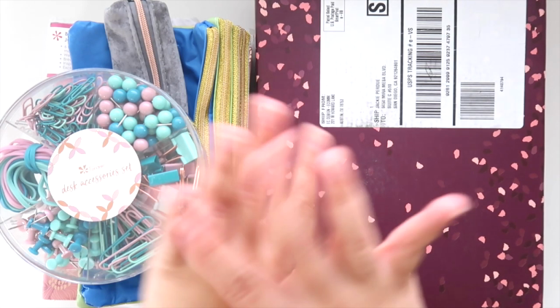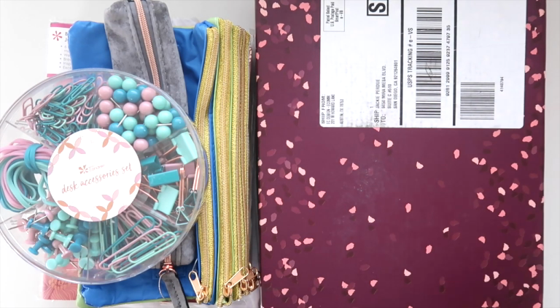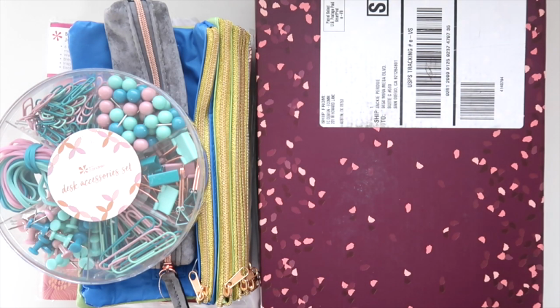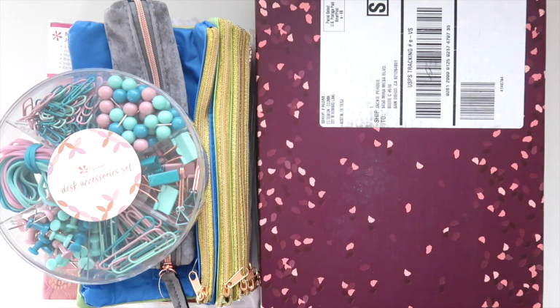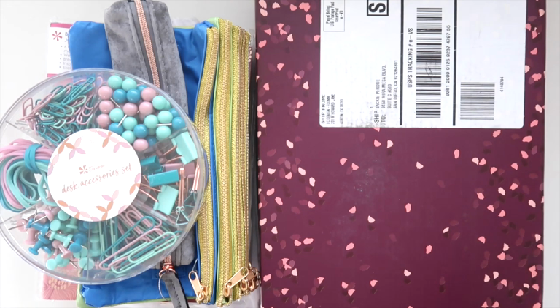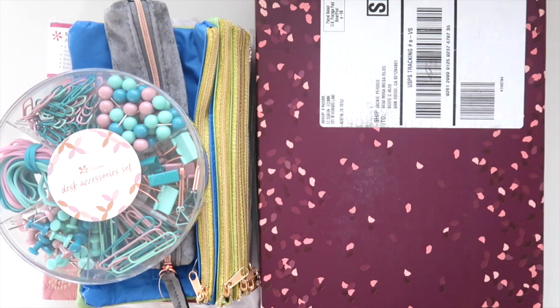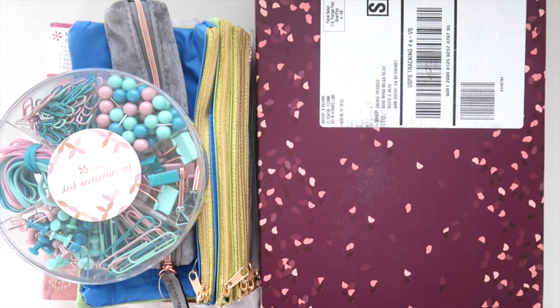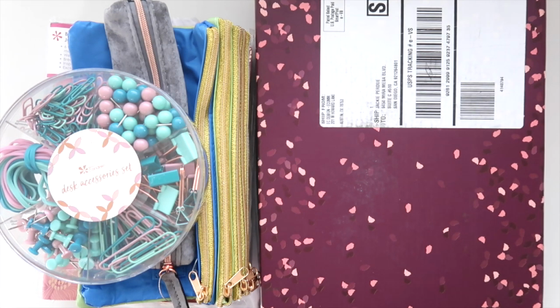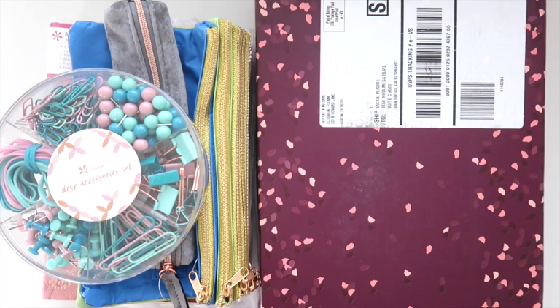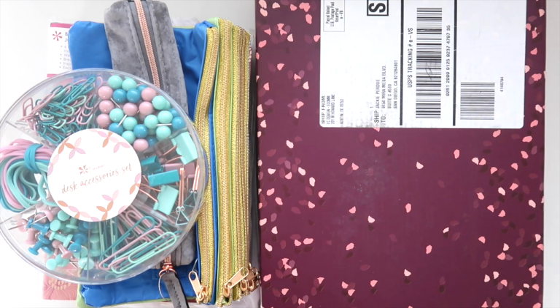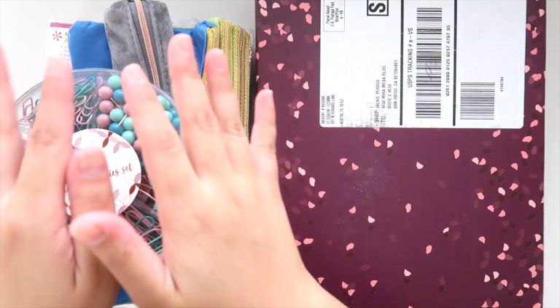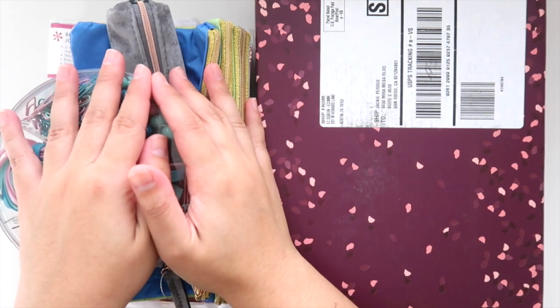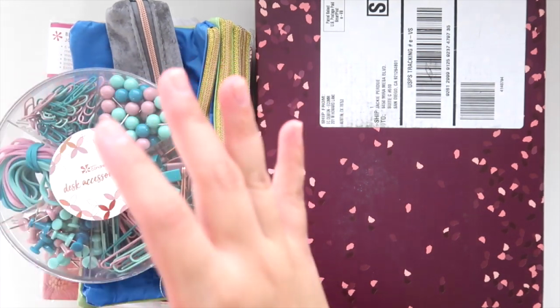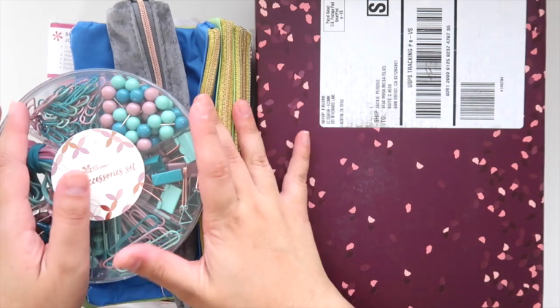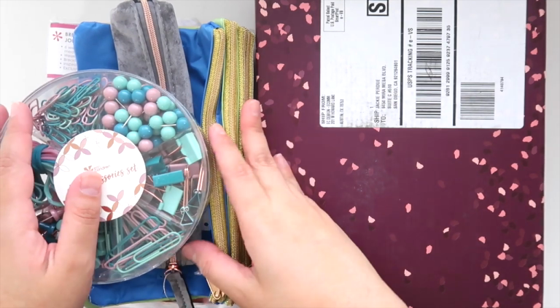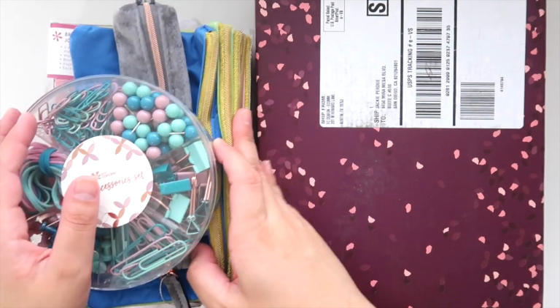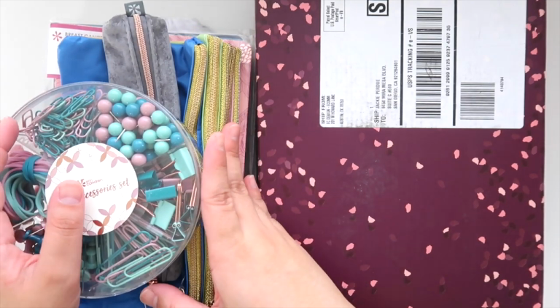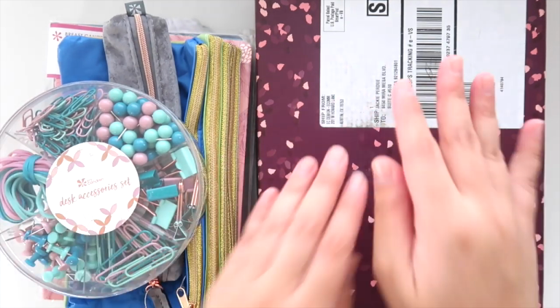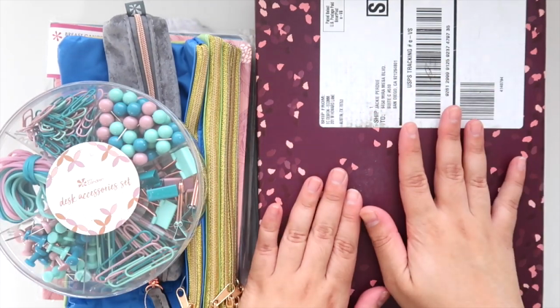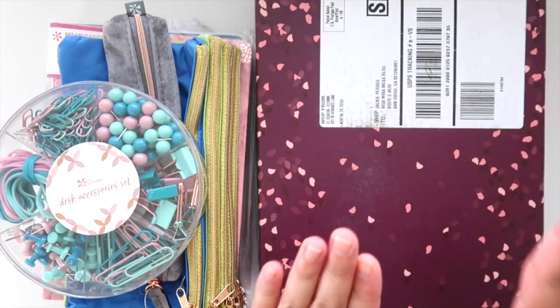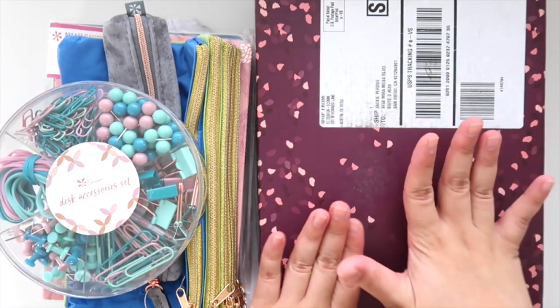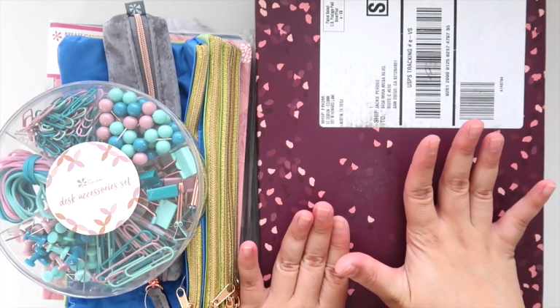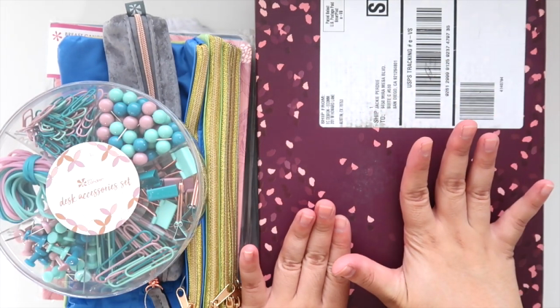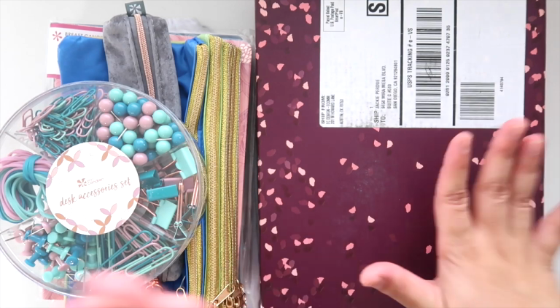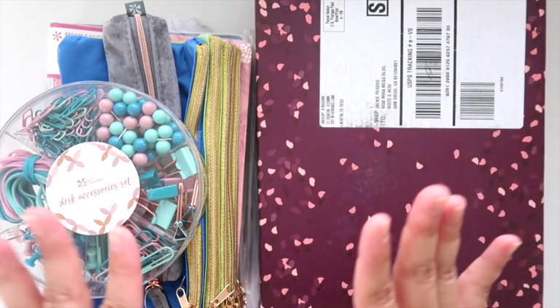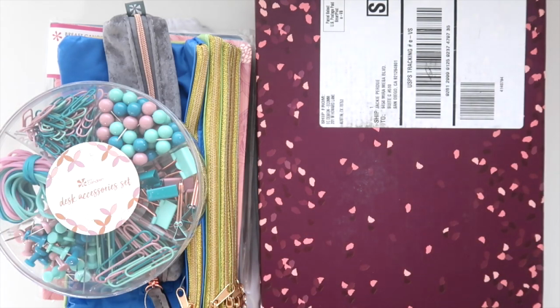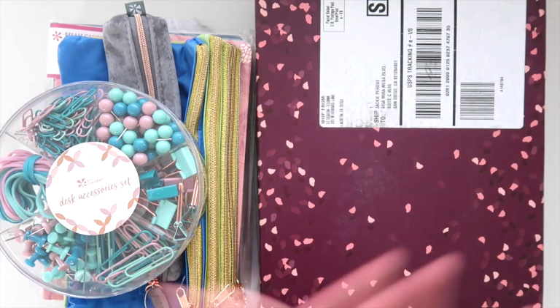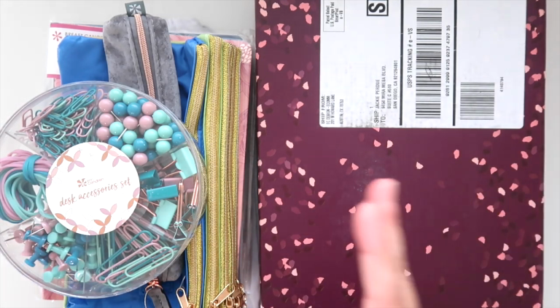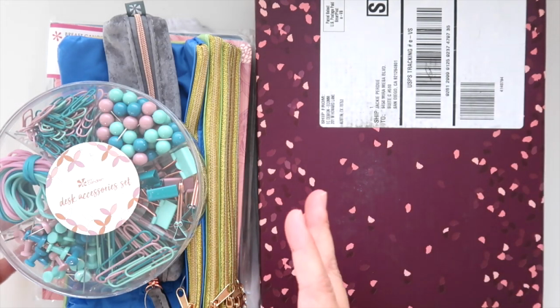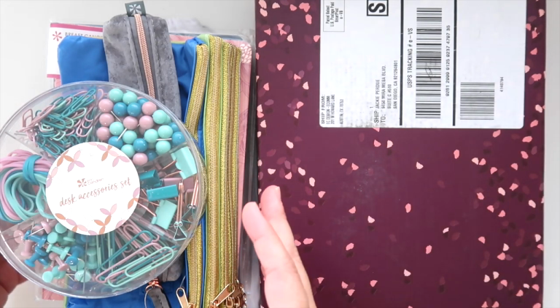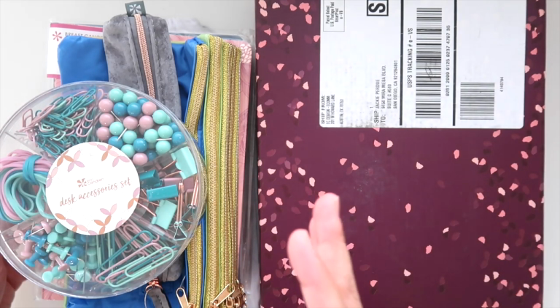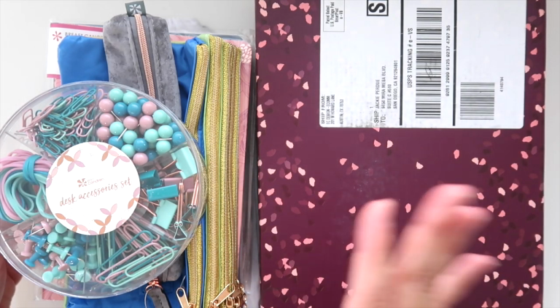Hey guys, it's Jack Jack and welcome back to my channel. In today's video I want to show you guys some of the new products launching on erincondren.com as well as the fall seasonal surprise box. I just got both of these in the mail so I want to go through them with you guys.